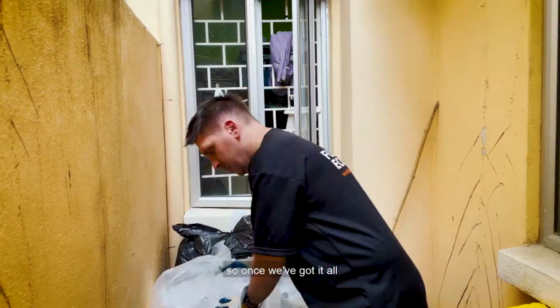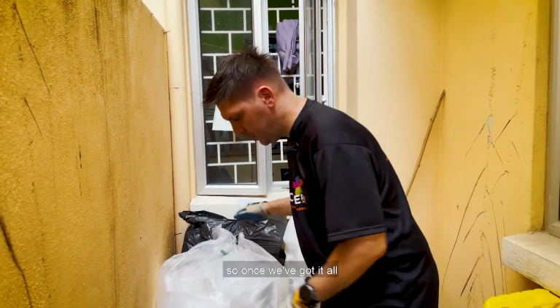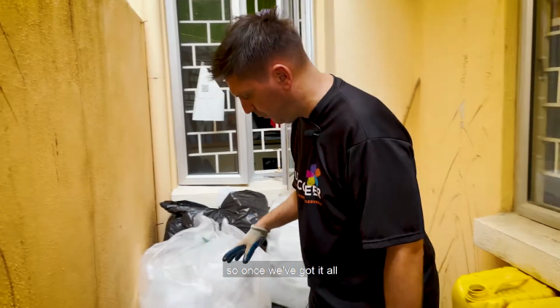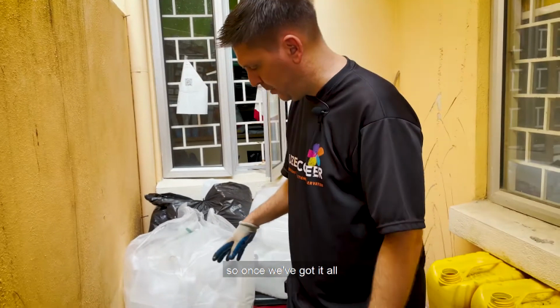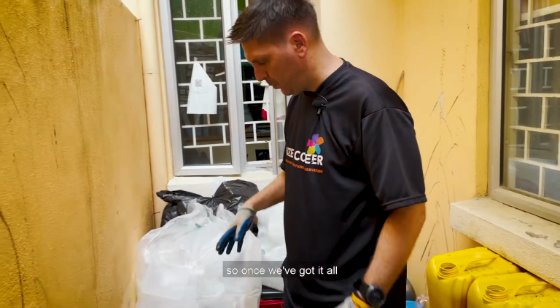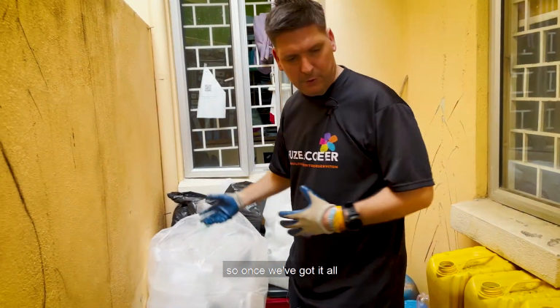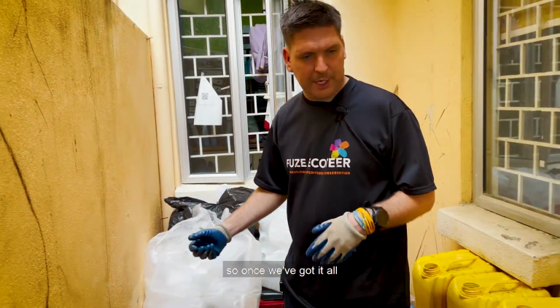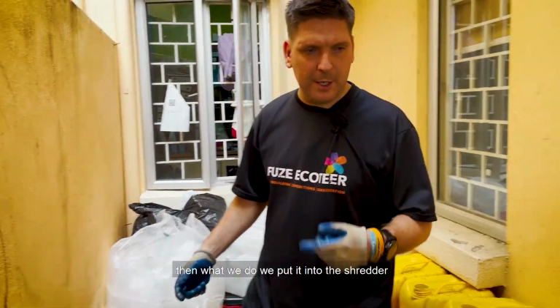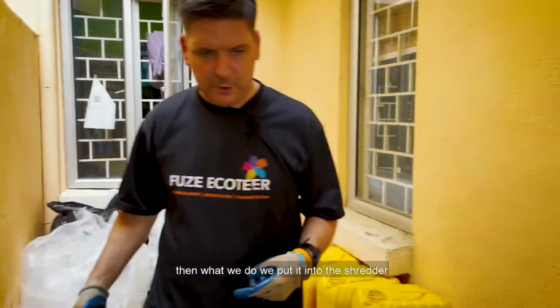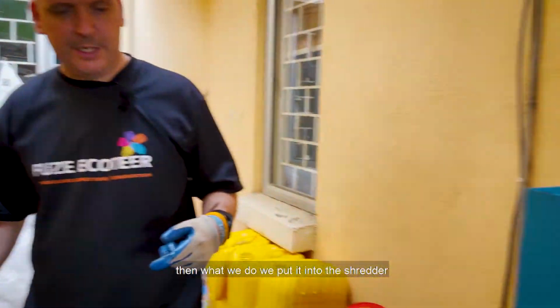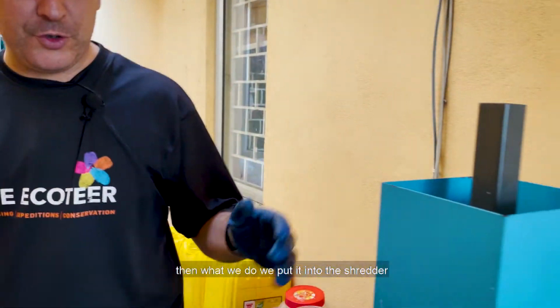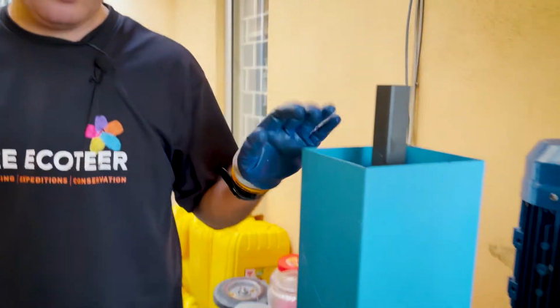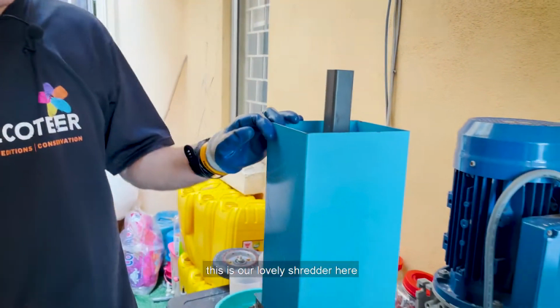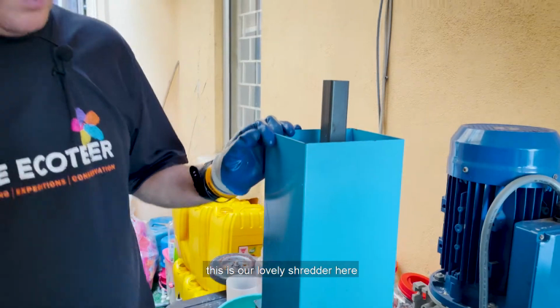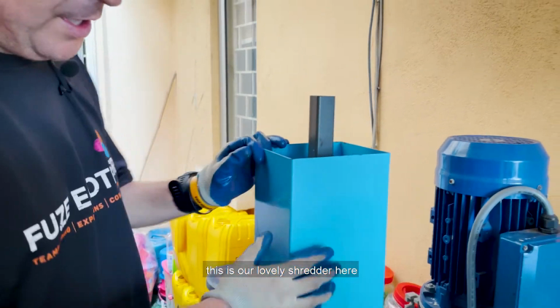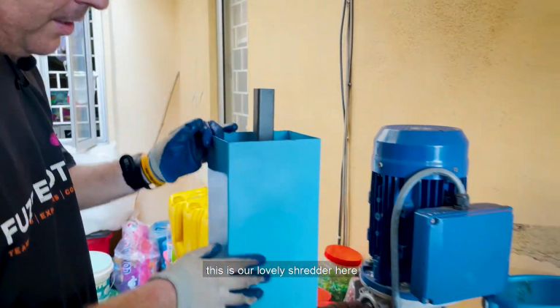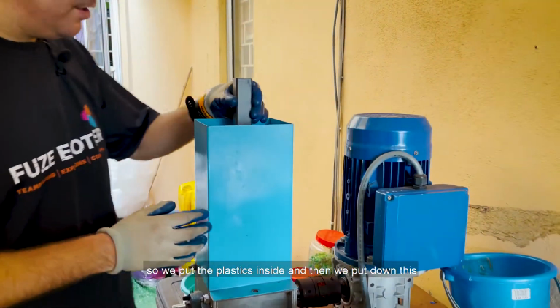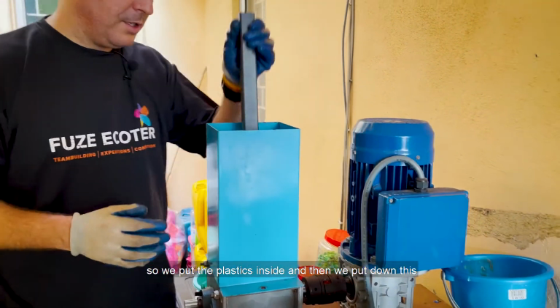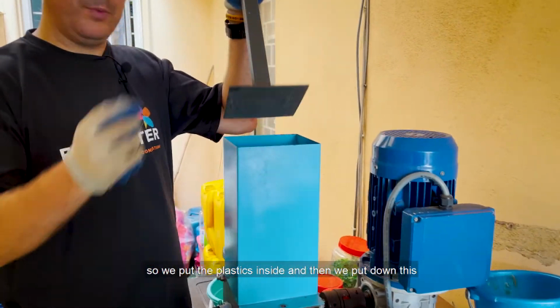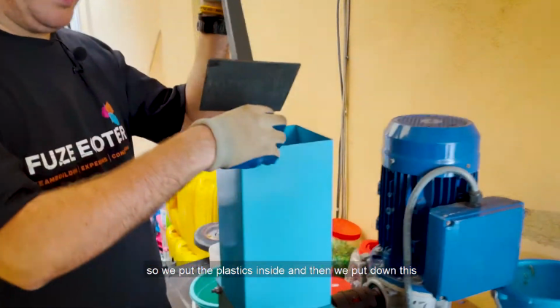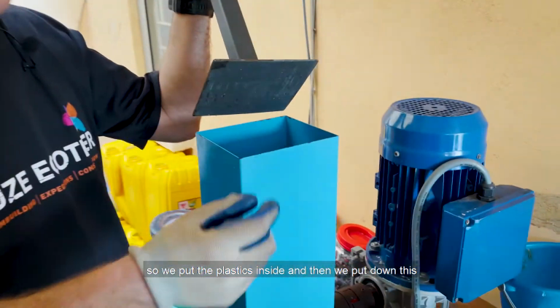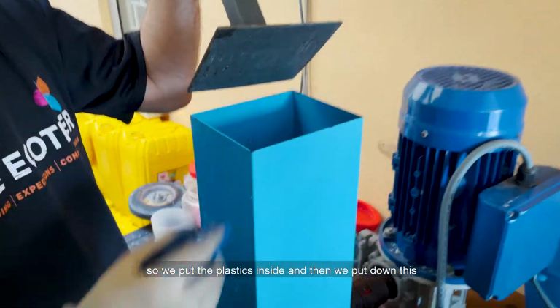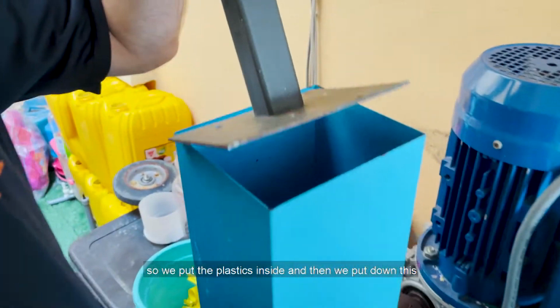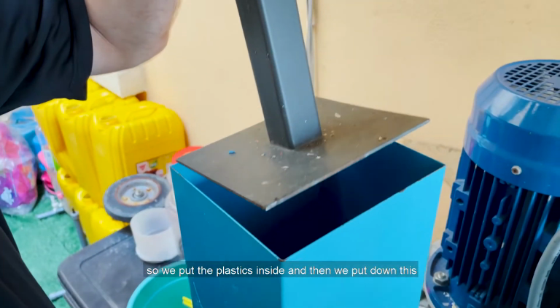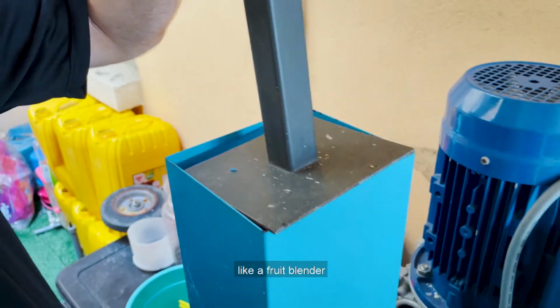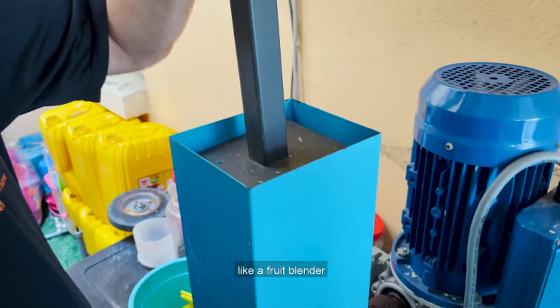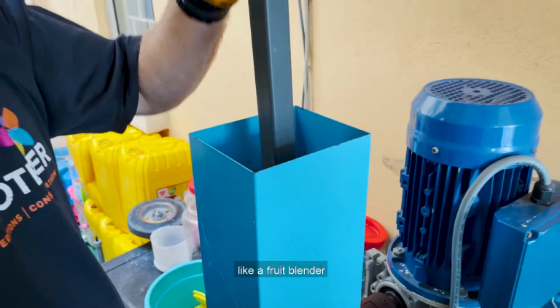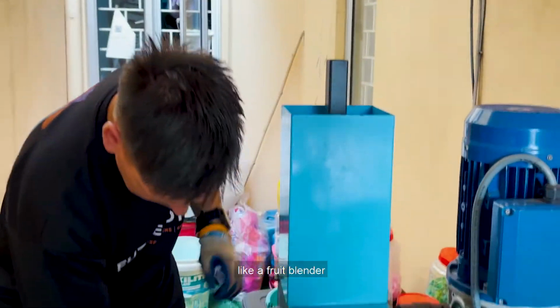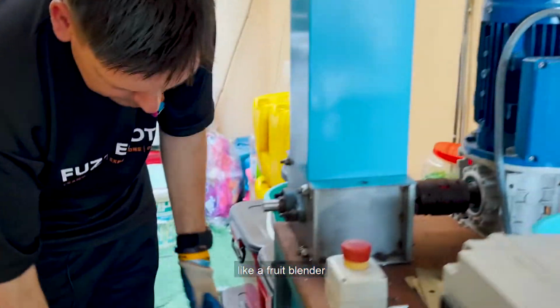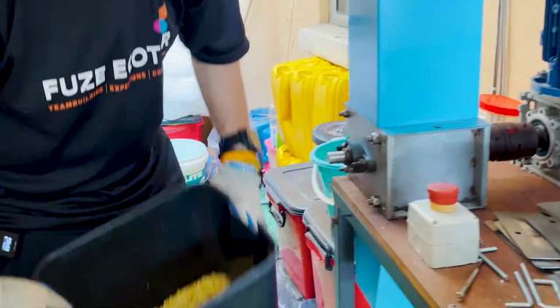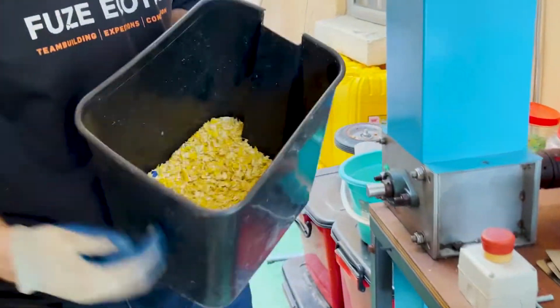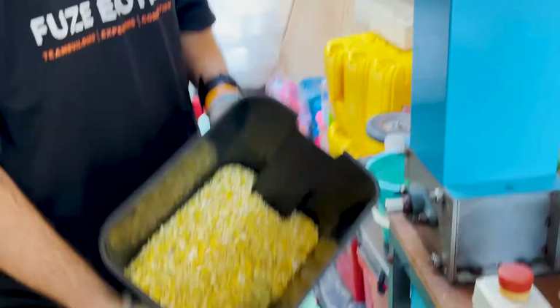So once we've got it all, then what we do is we put it into the shredder. This is our lovely shredder here. We put the plastics inside — like a fruit blender — and put them in like that.